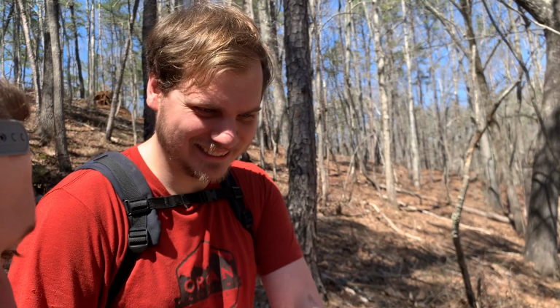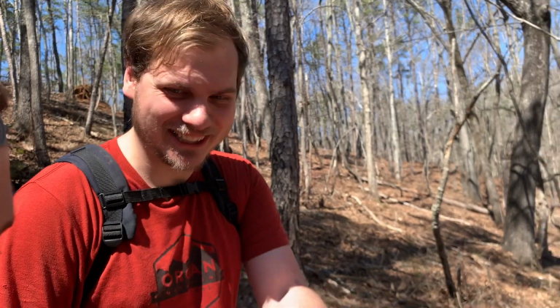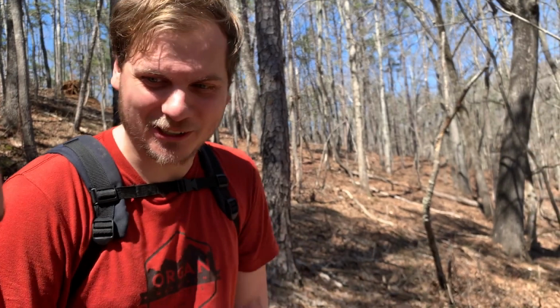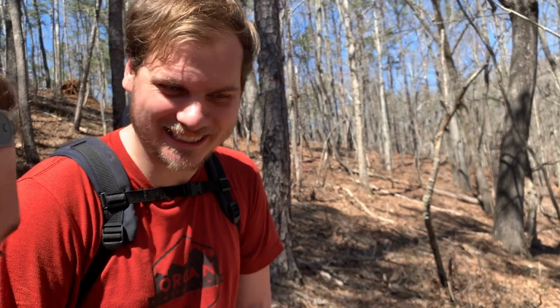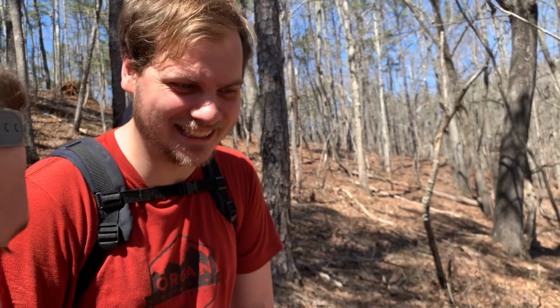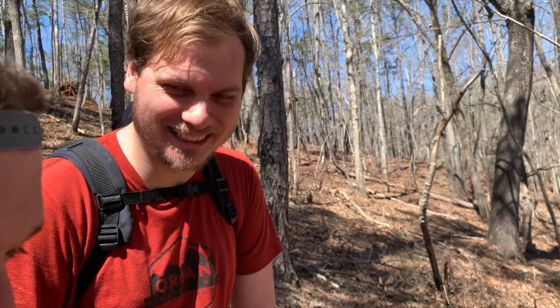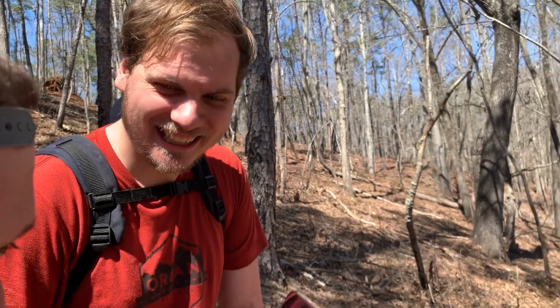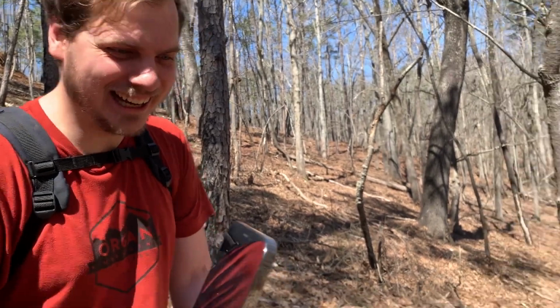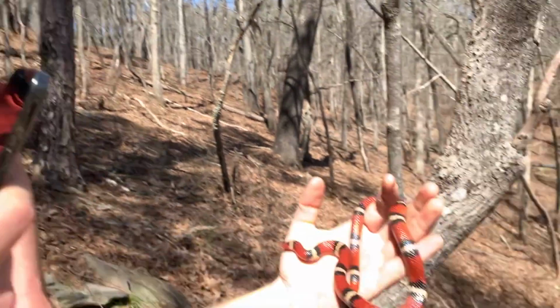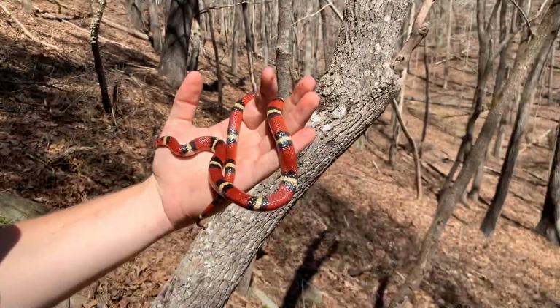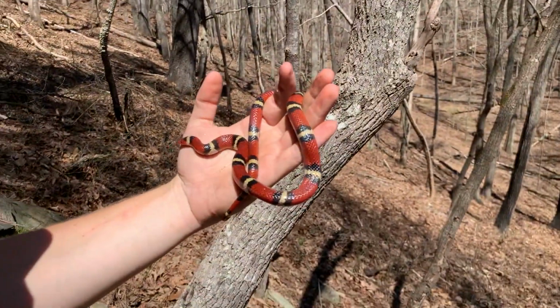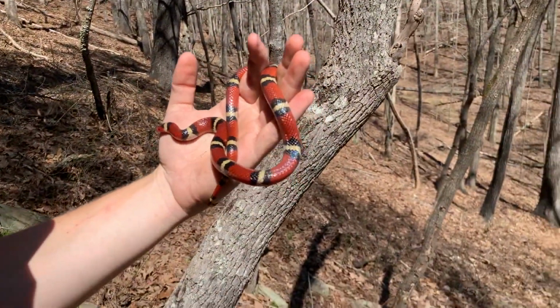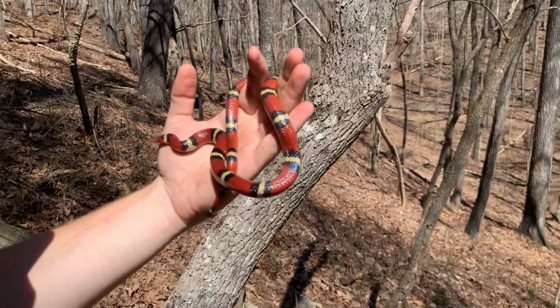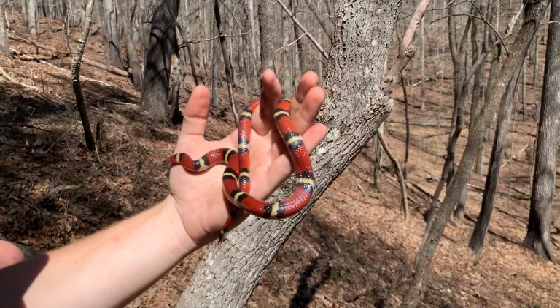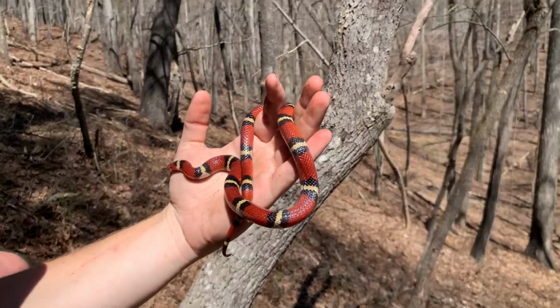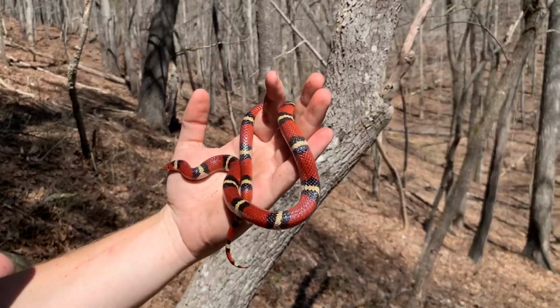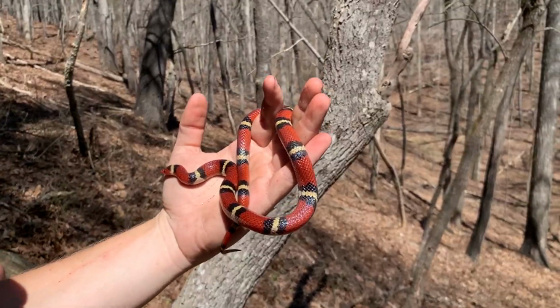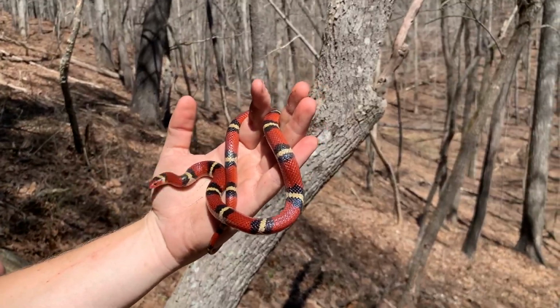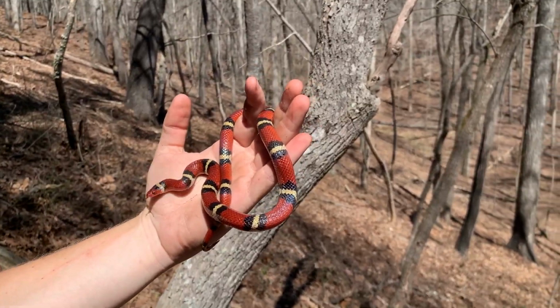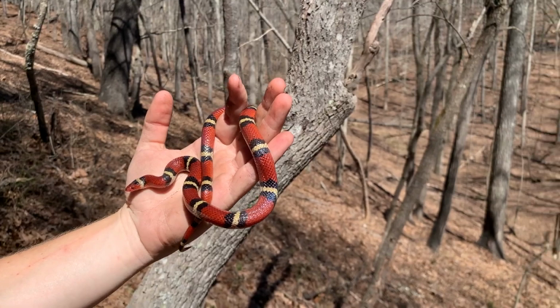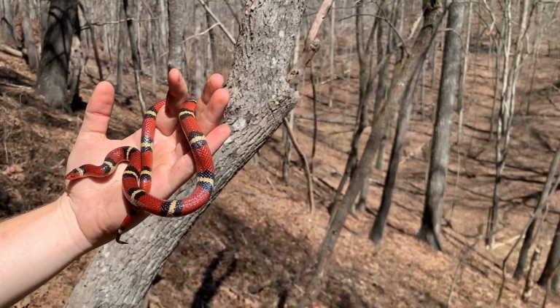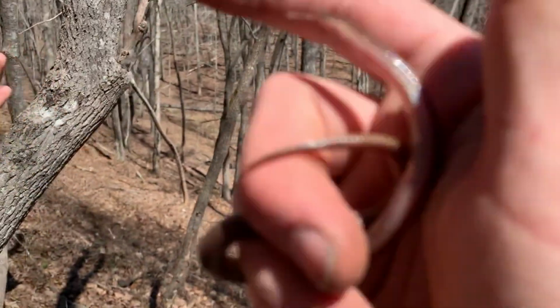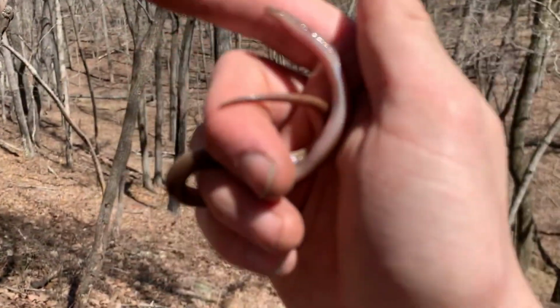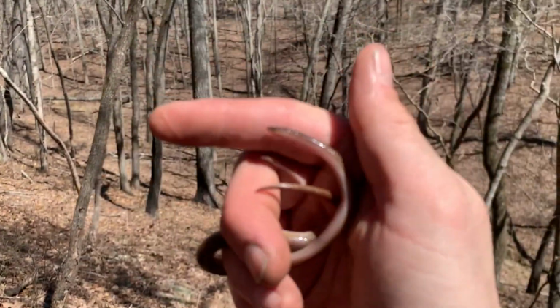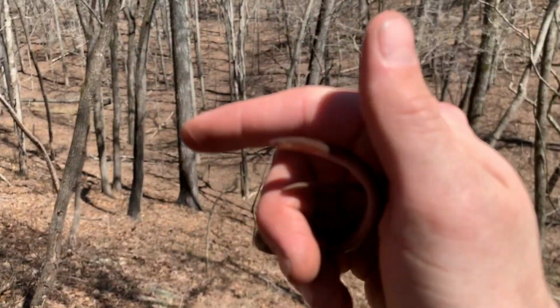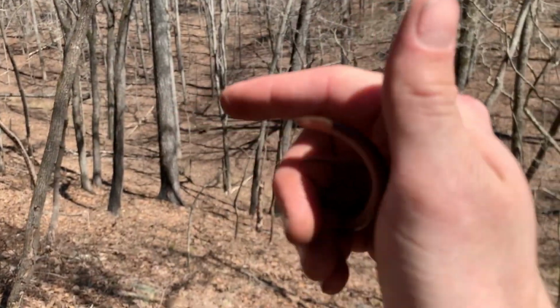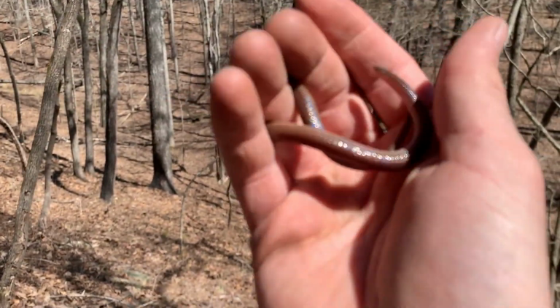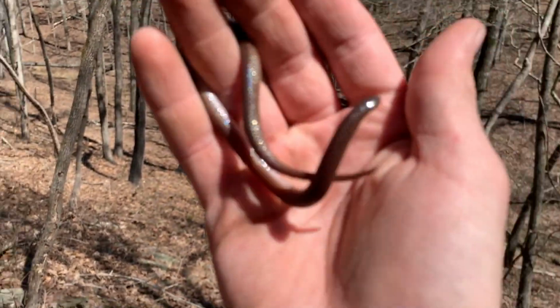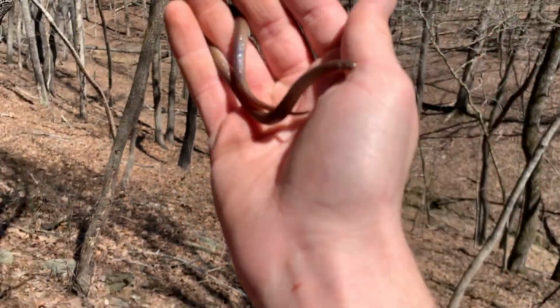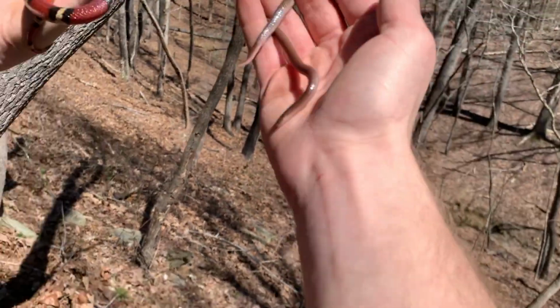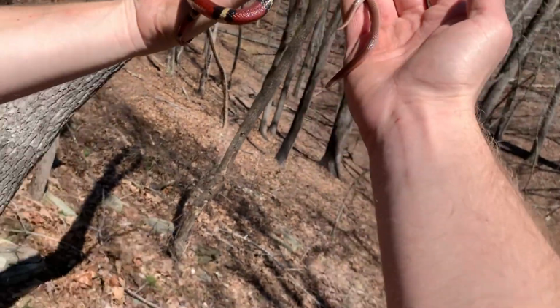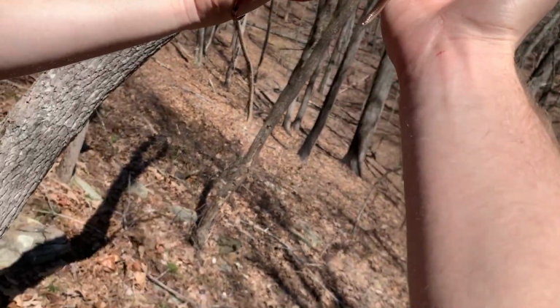I'm going under bark. I've tin flipped, rock flipped, and board flipped them. That is easily my favorite scarlet king I've ever seen.